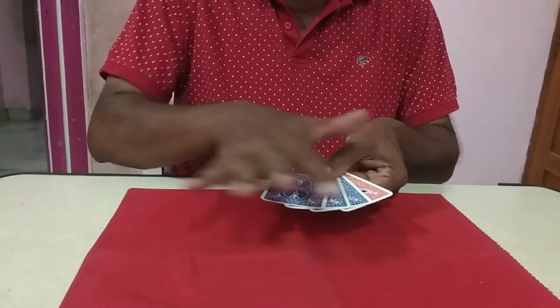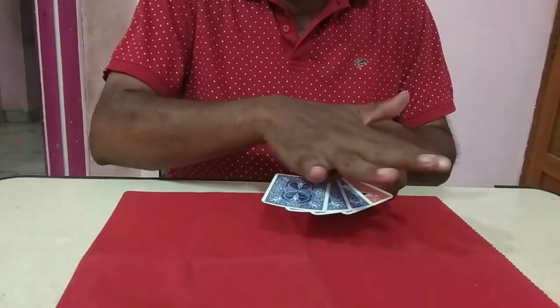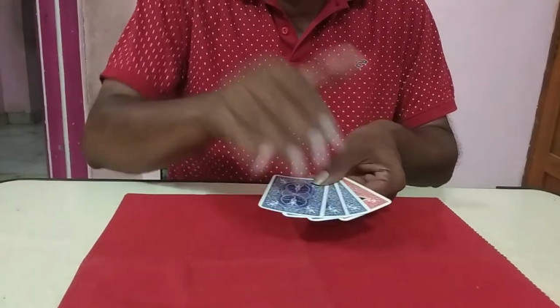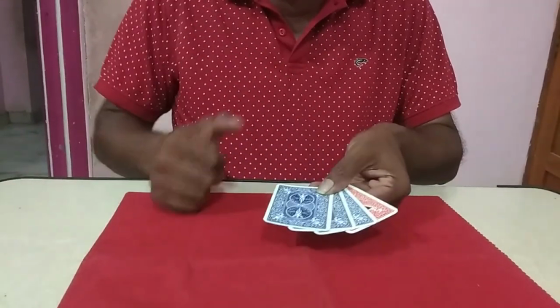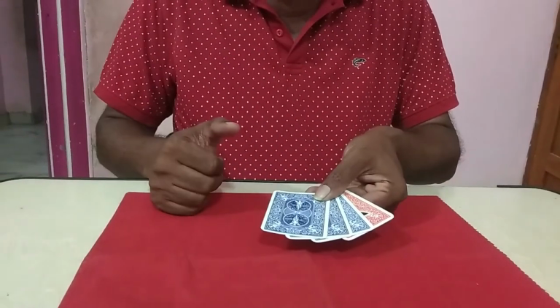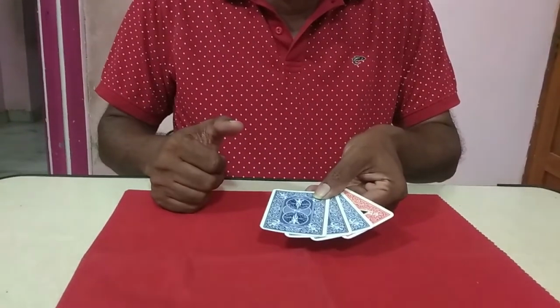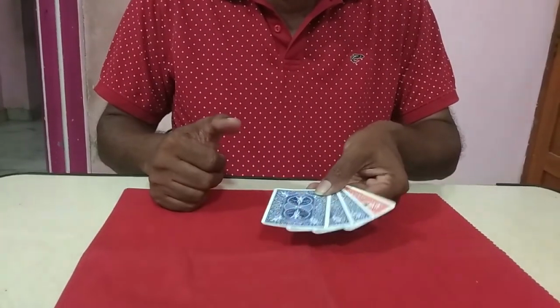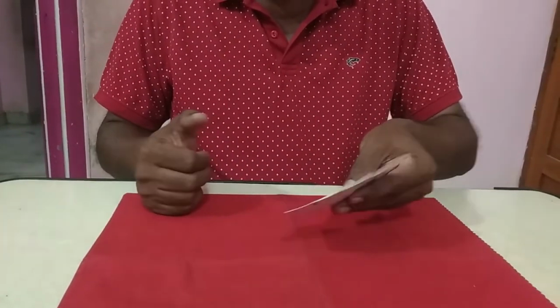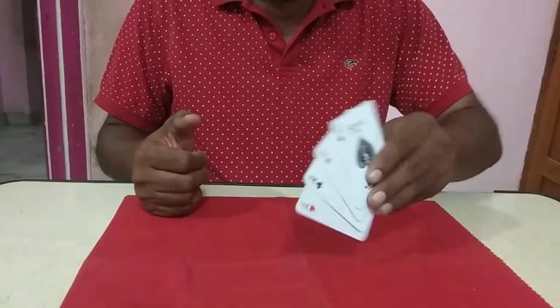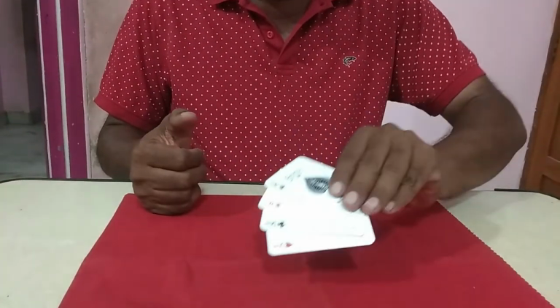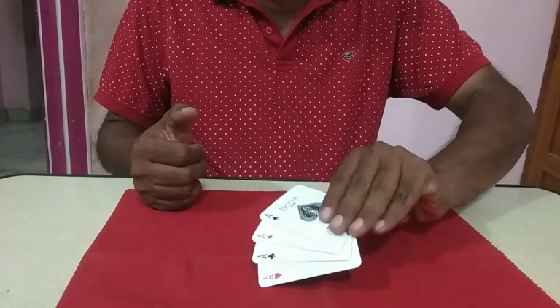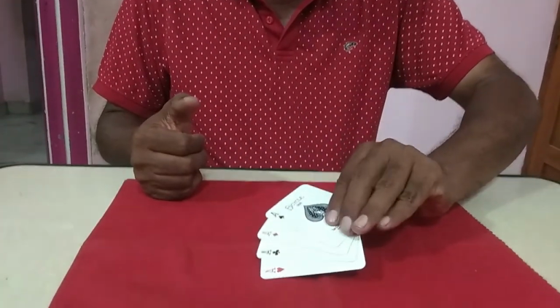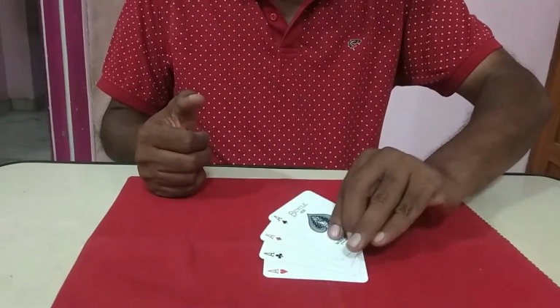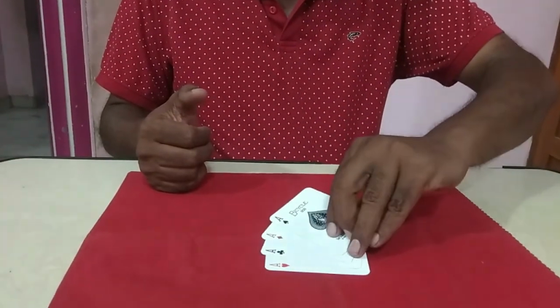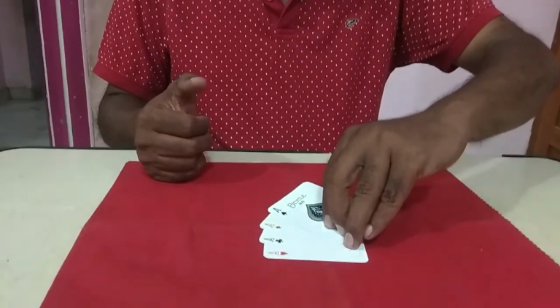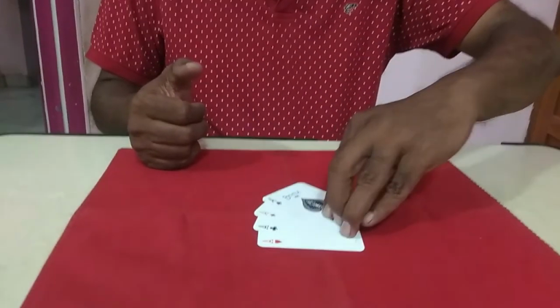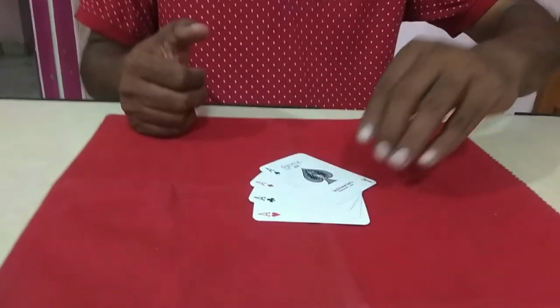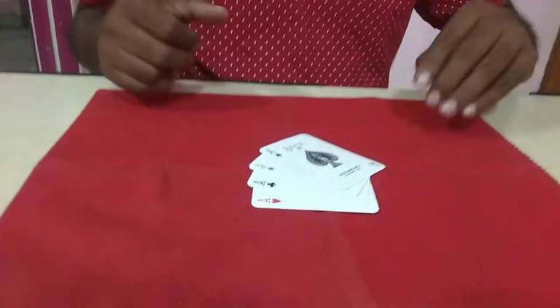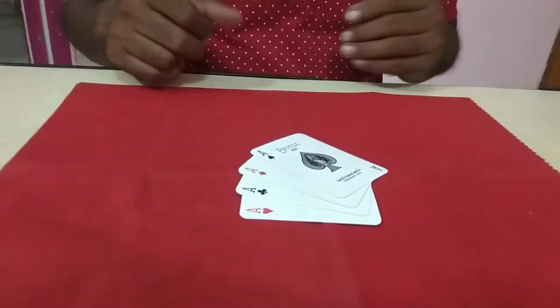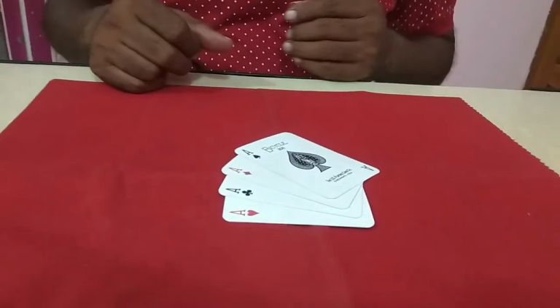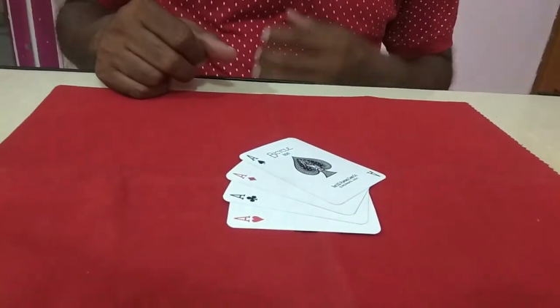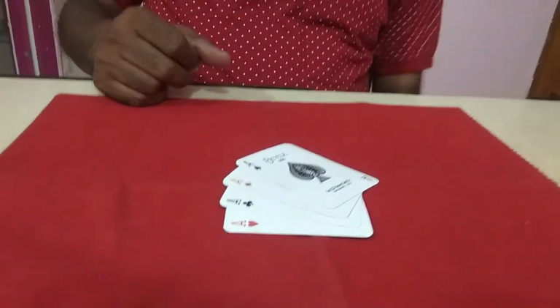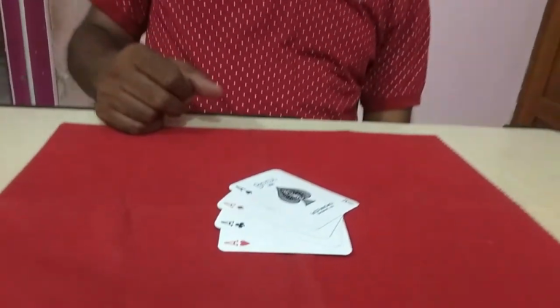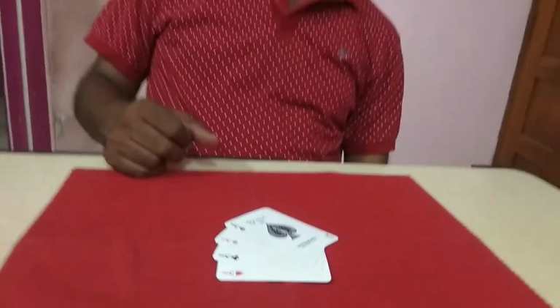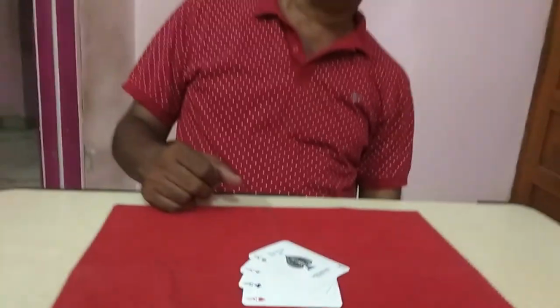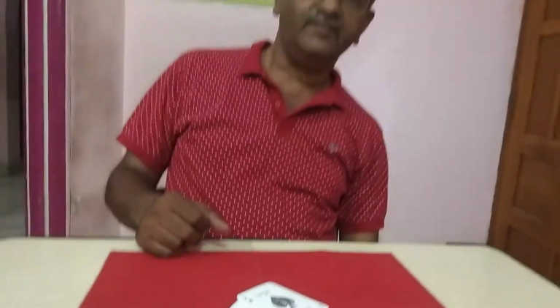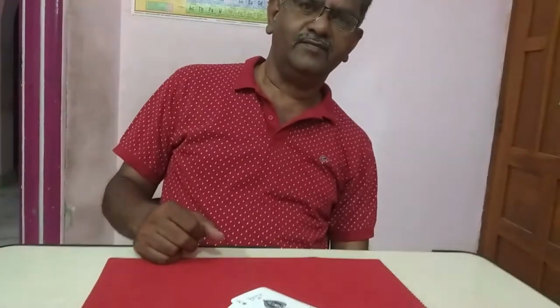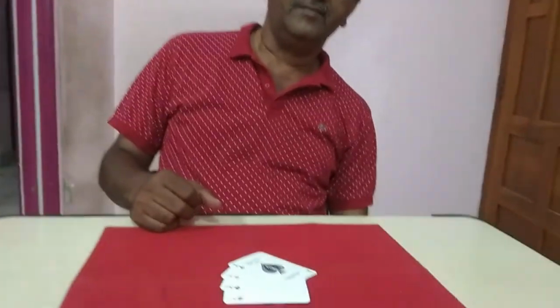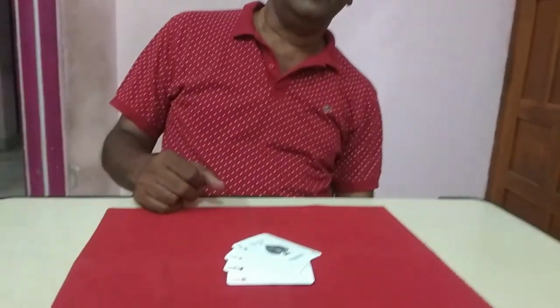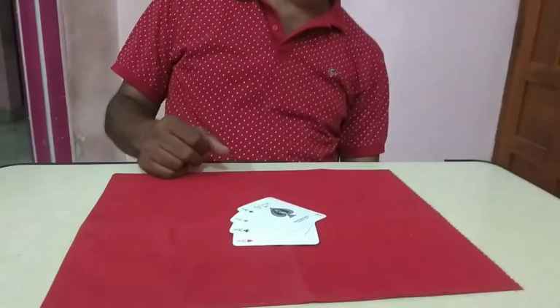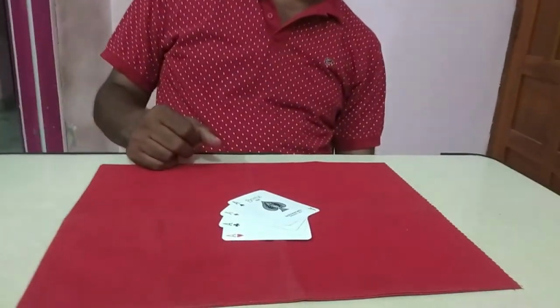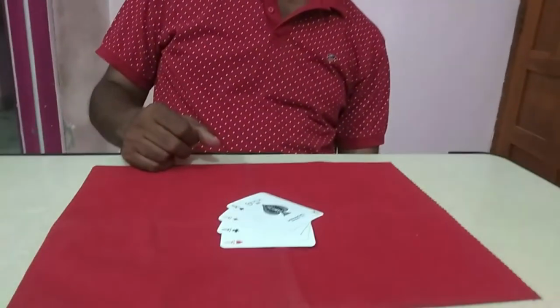Yes, I have these cards. They are also special — pencil cards.